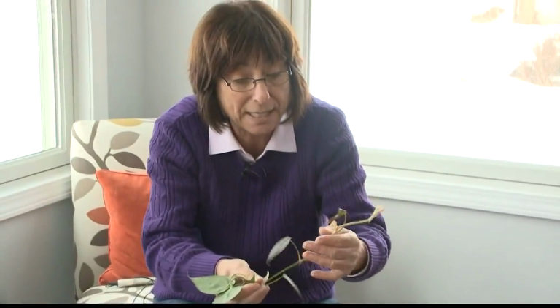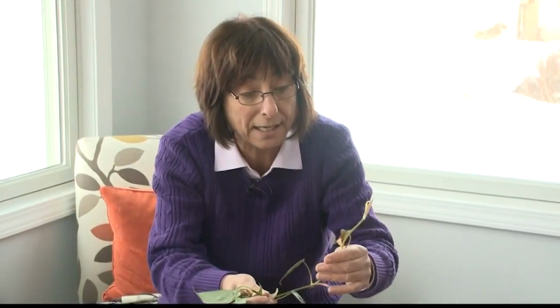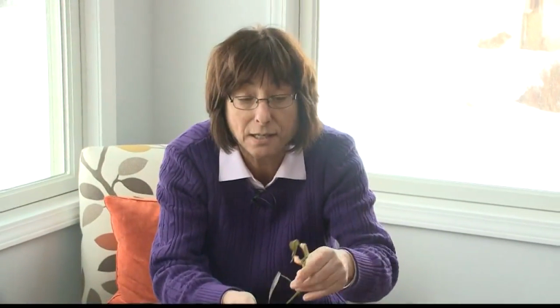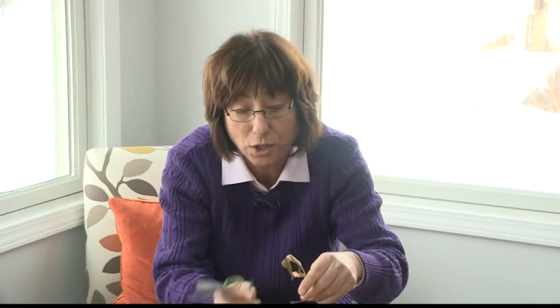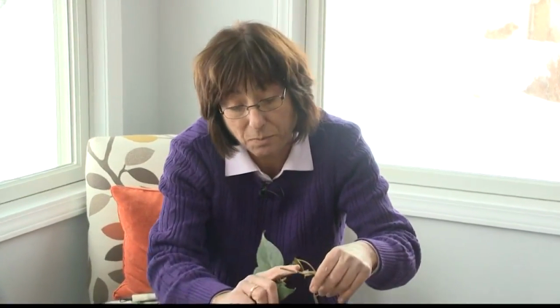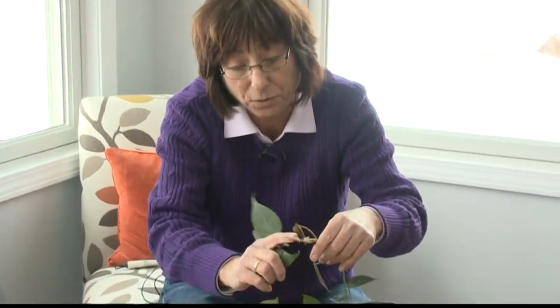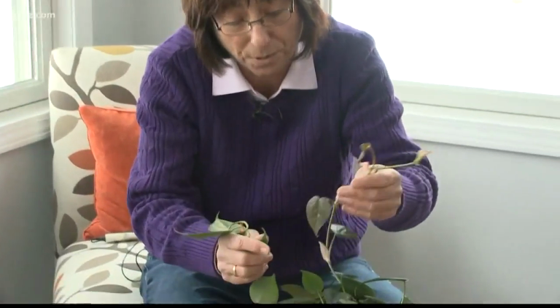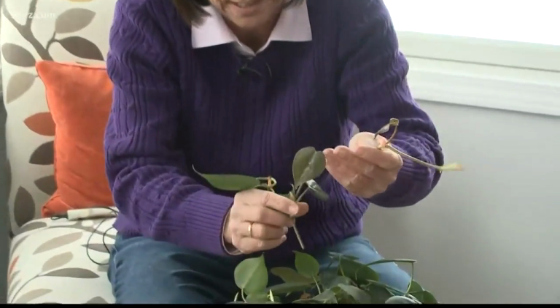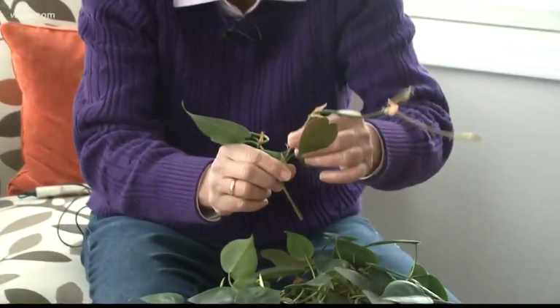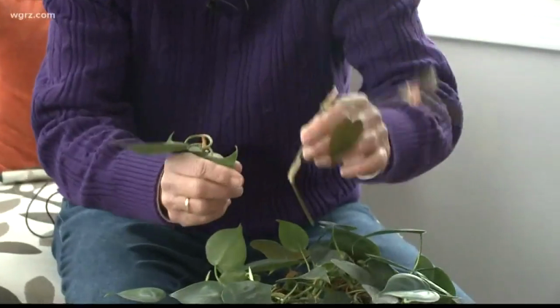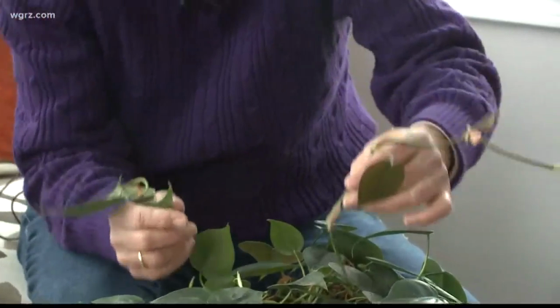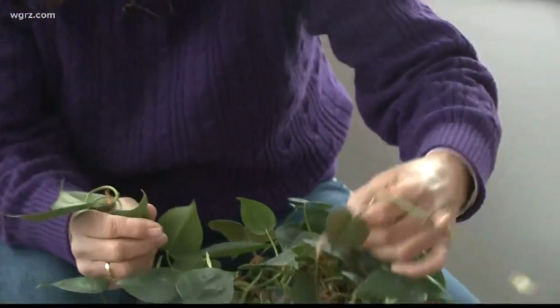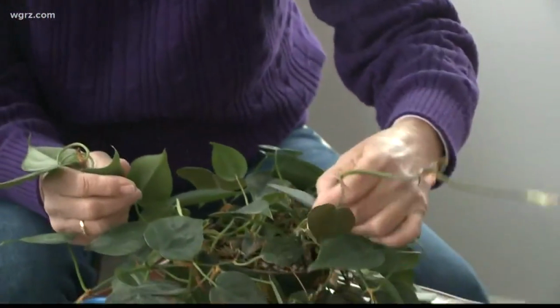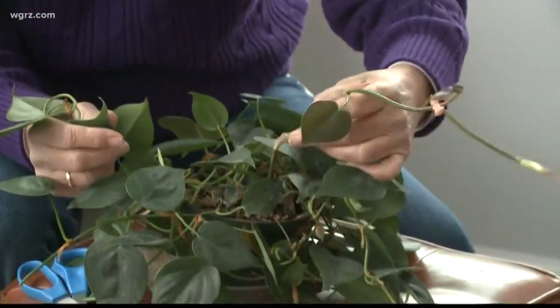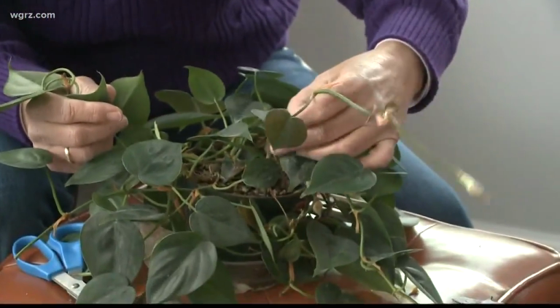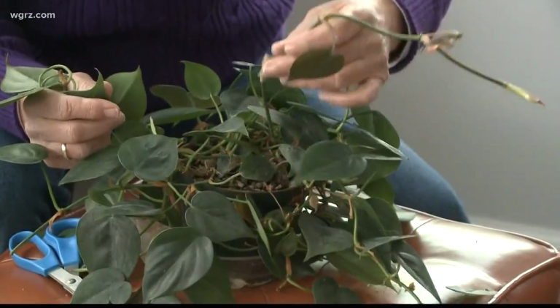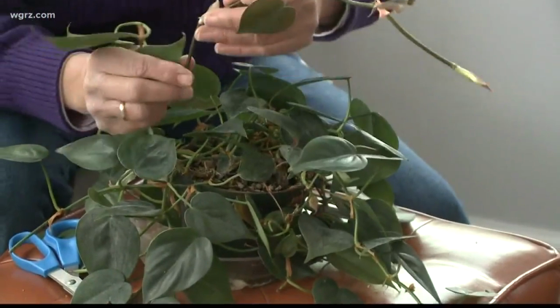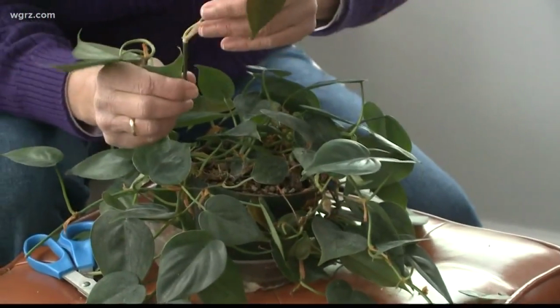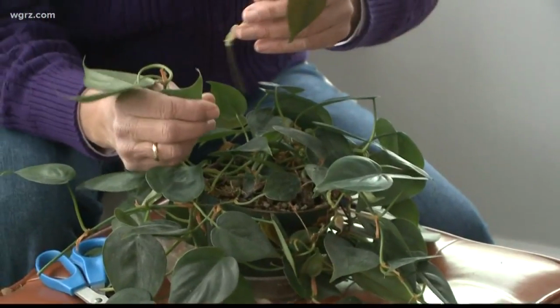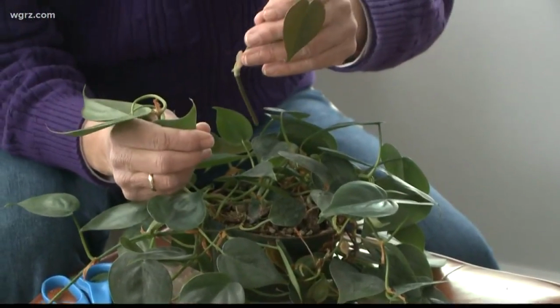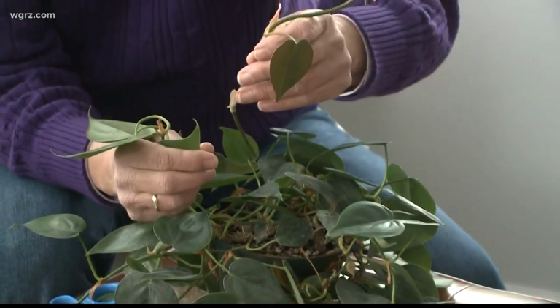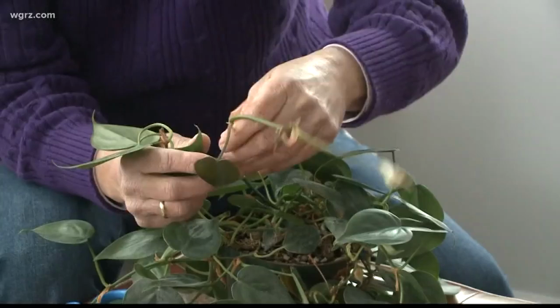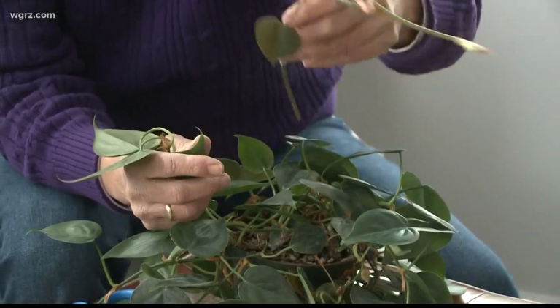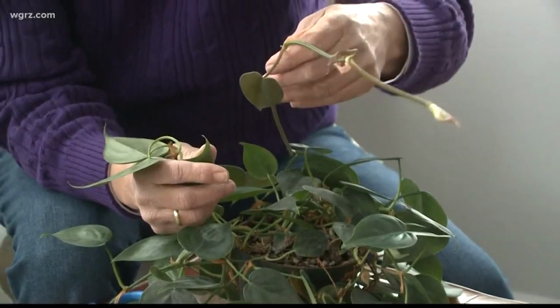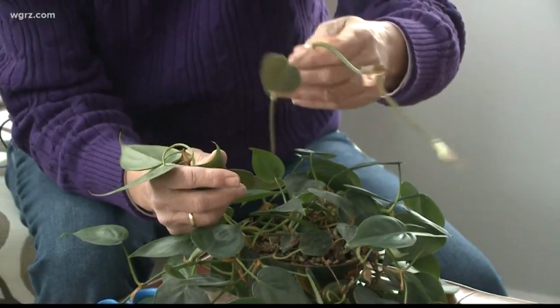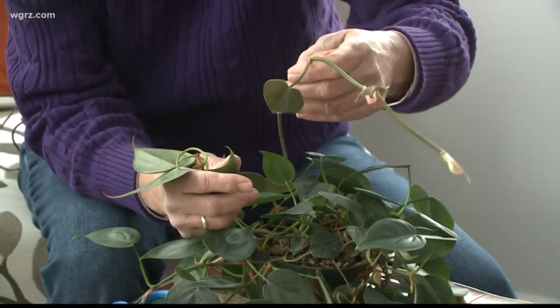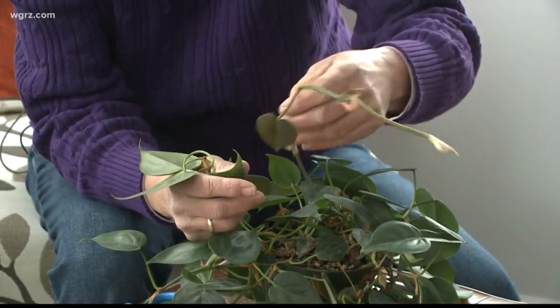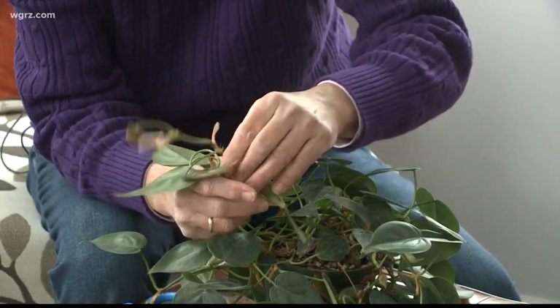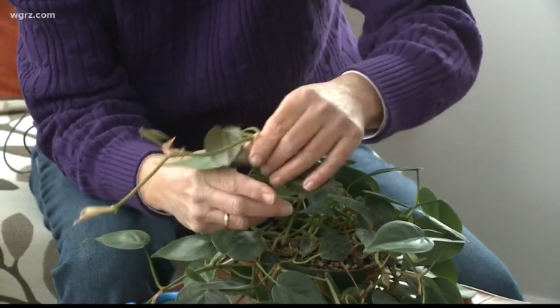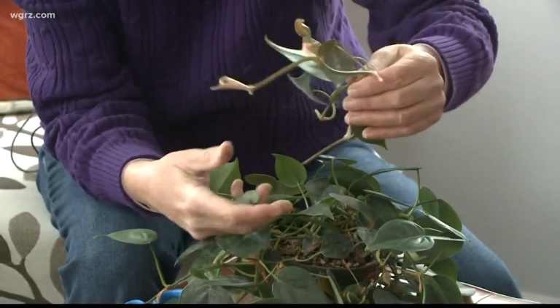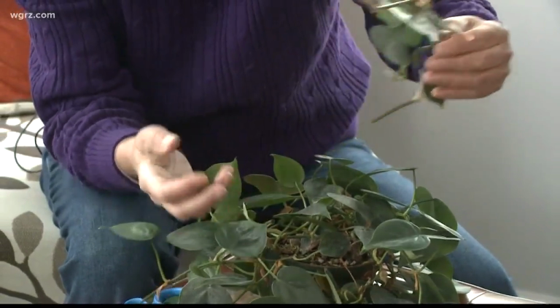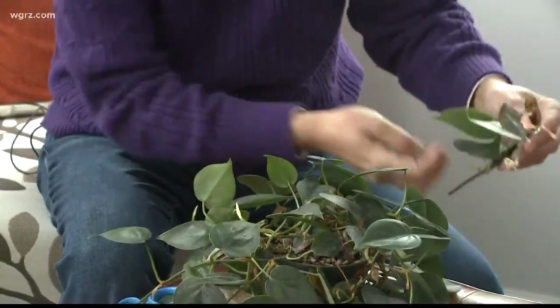I could take this, which has this beautiful new growth on it. I could stick this in here, or I can stick it in water and it's going to root and I'll grow another pothos that I can give to a friend. Or I can keep filling this out.